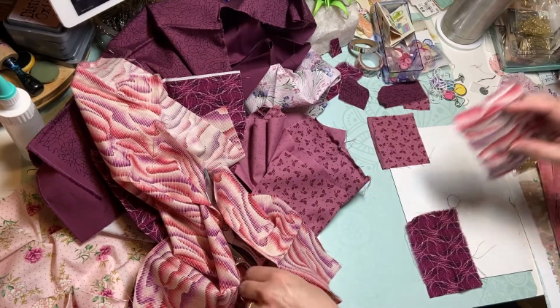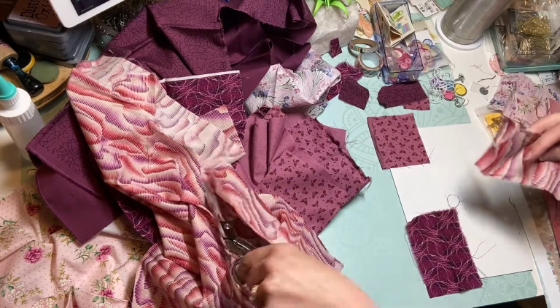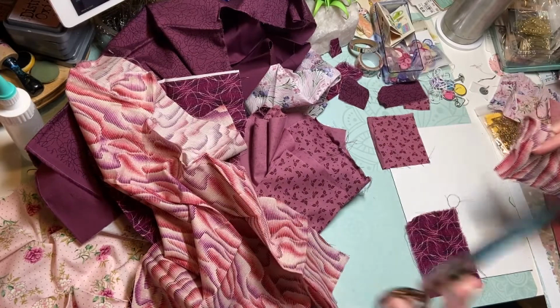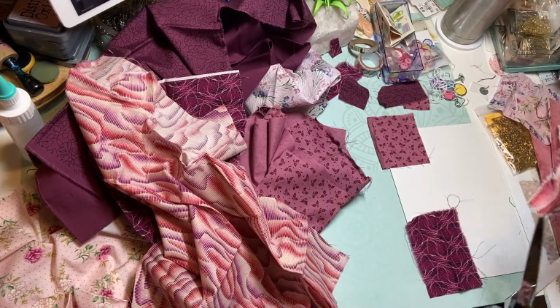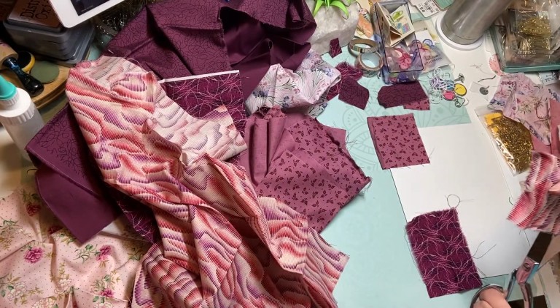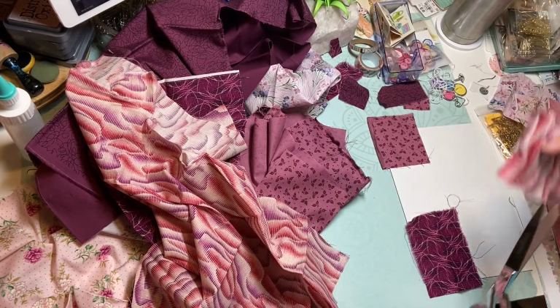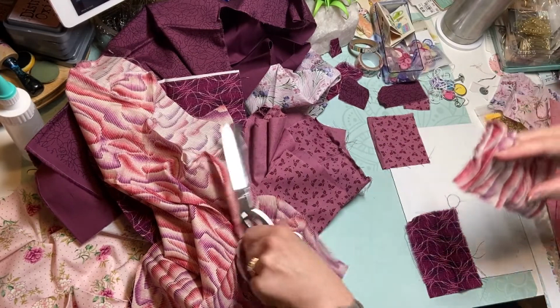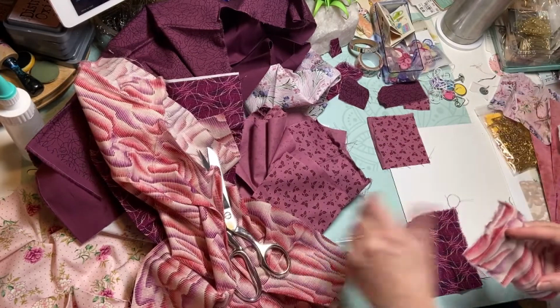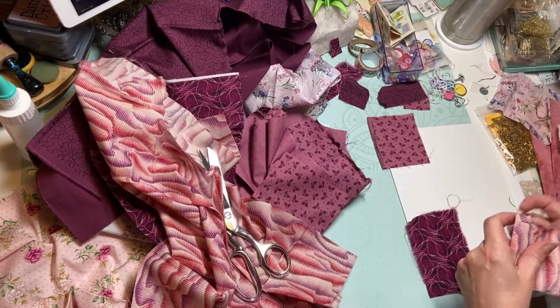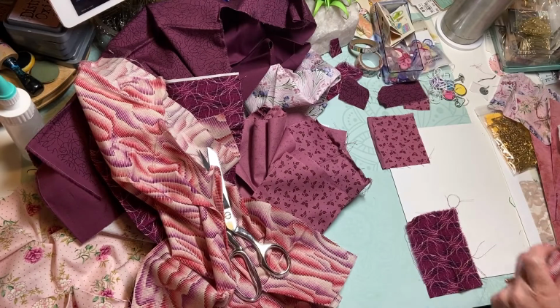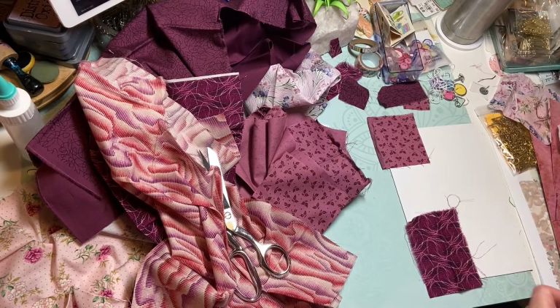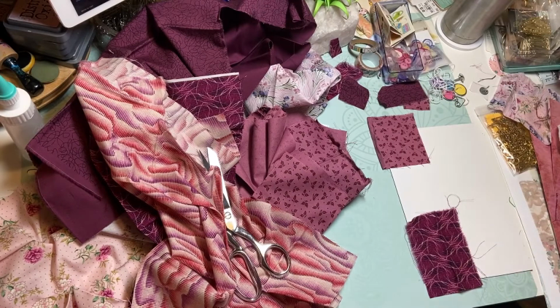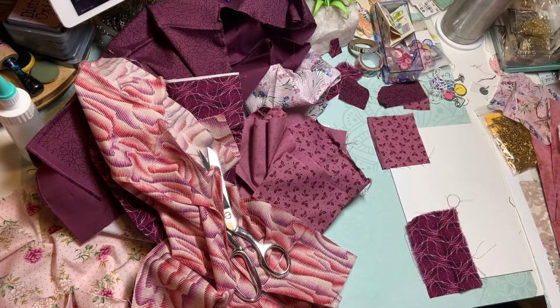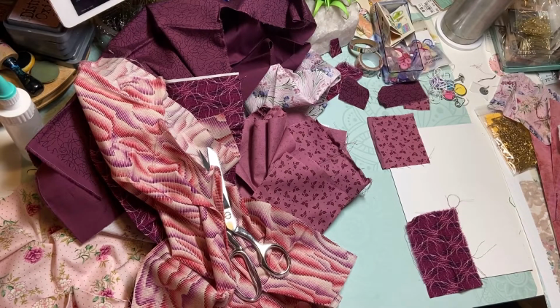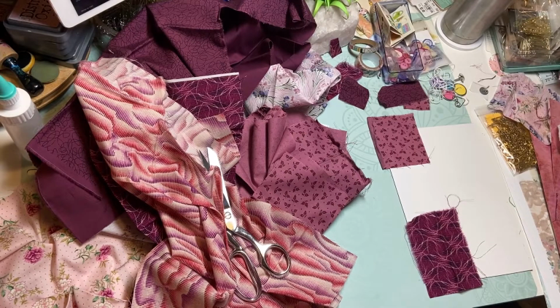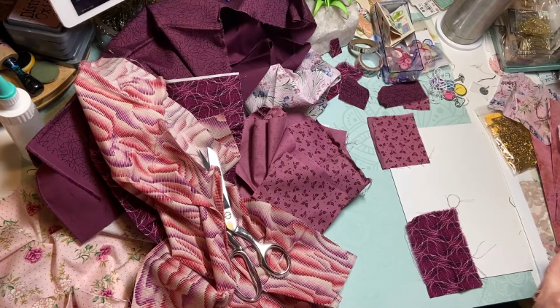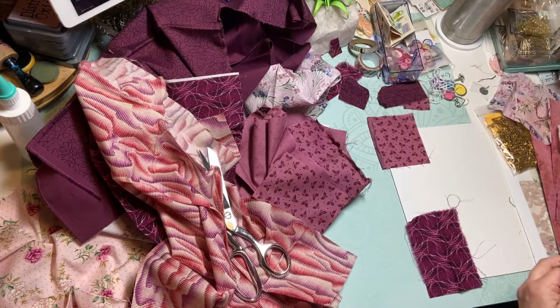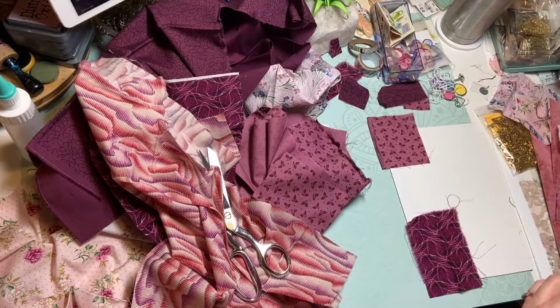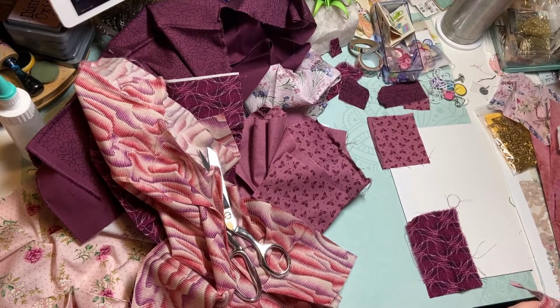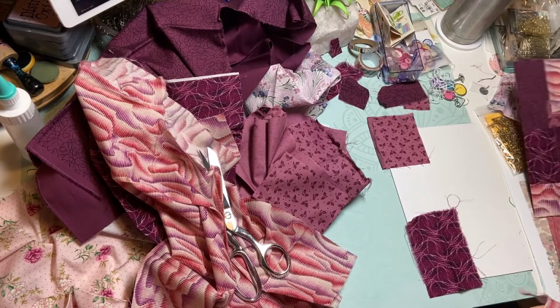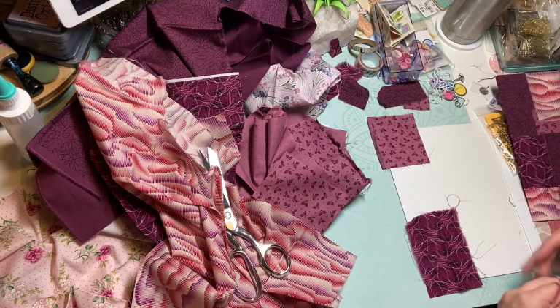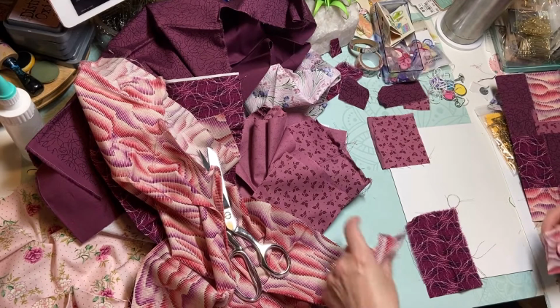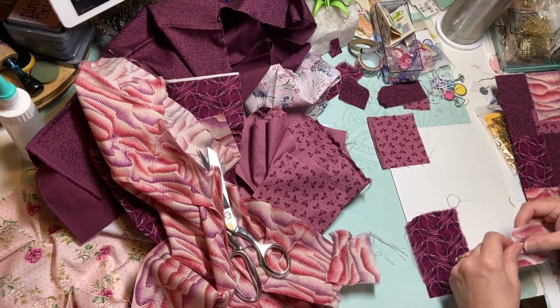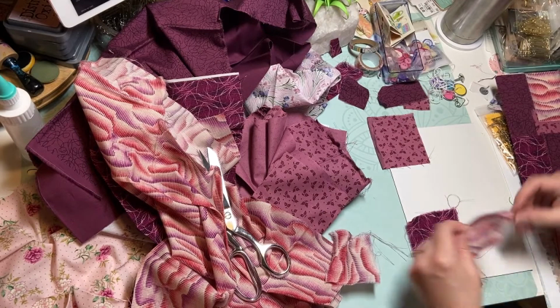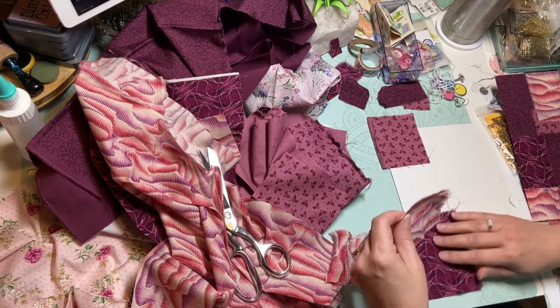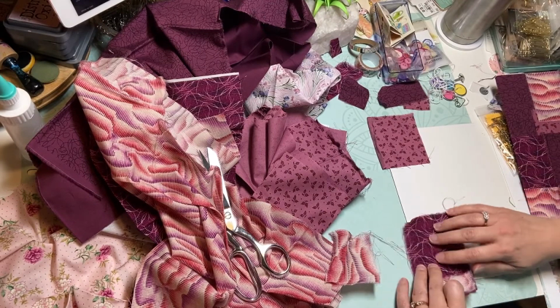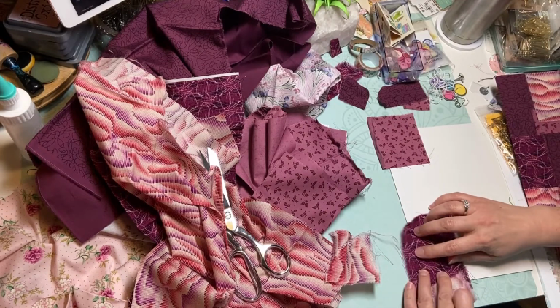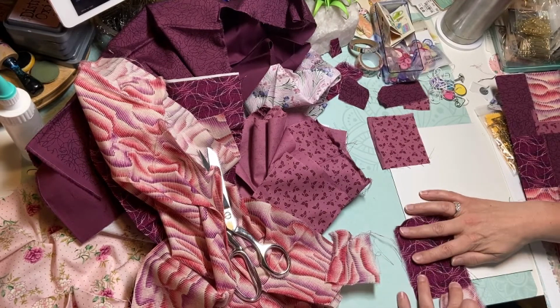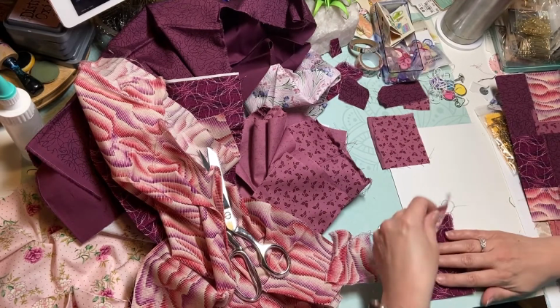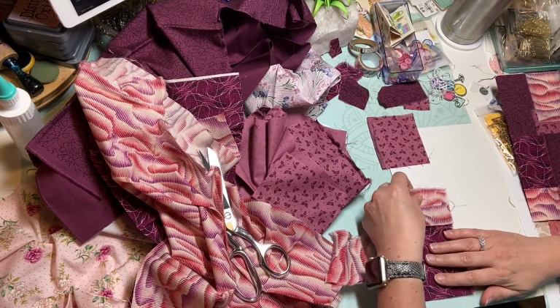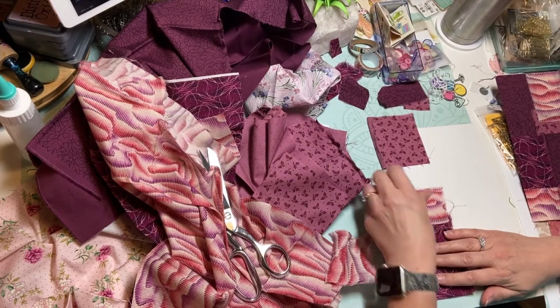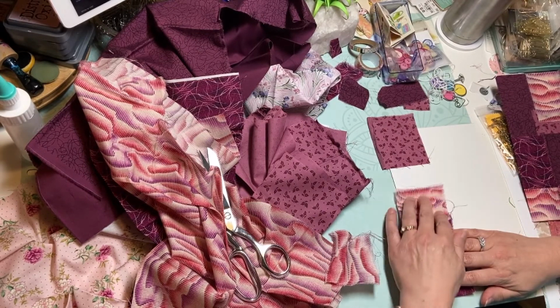I'll make these a little bit smaller. I kind of keep them a similar size to the front cover there.